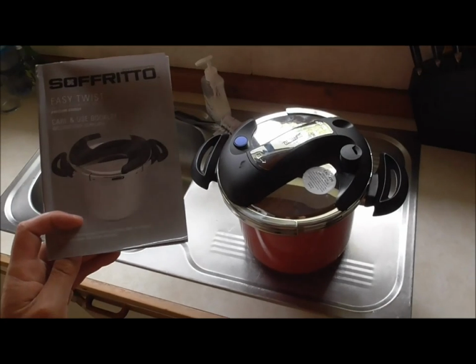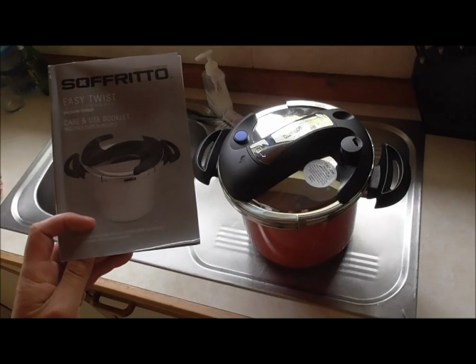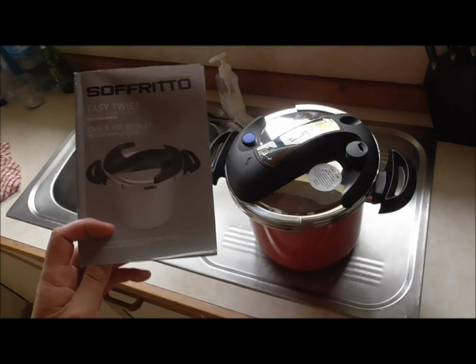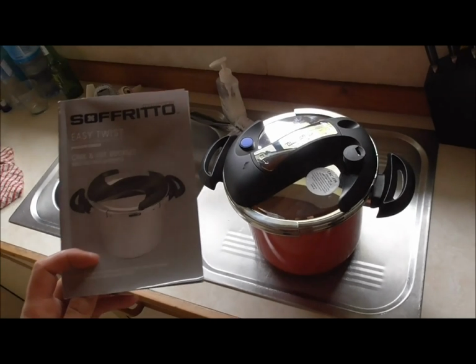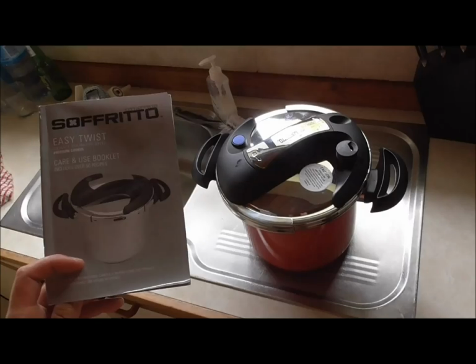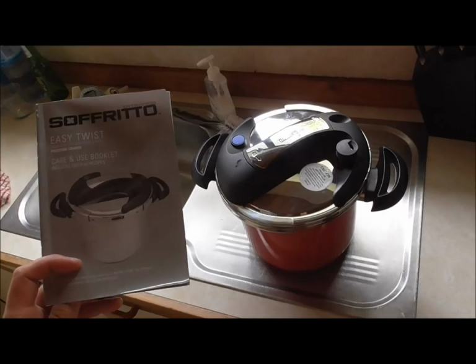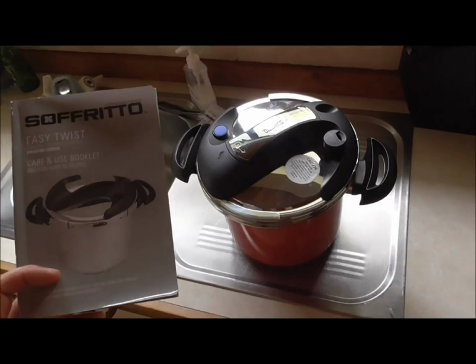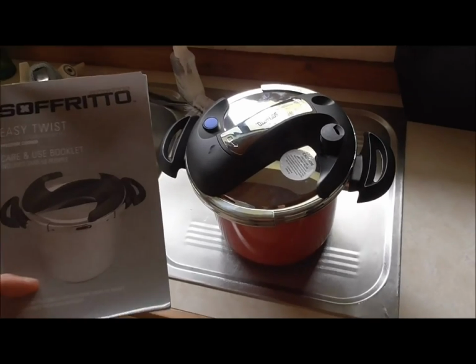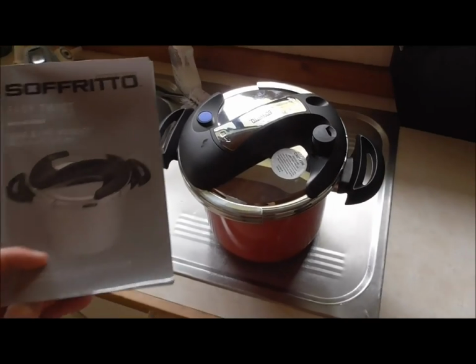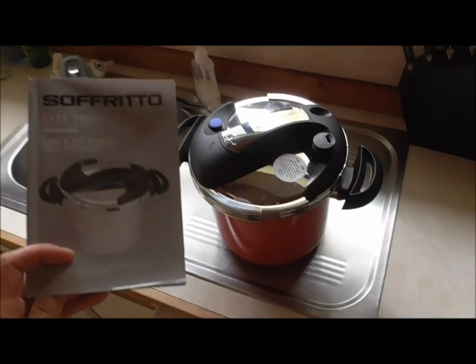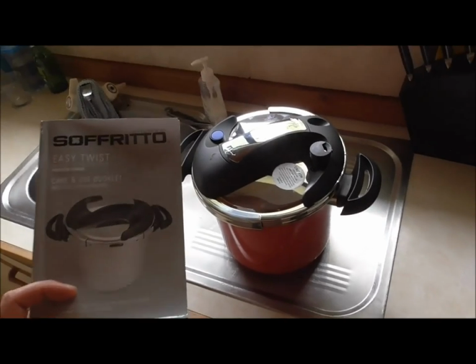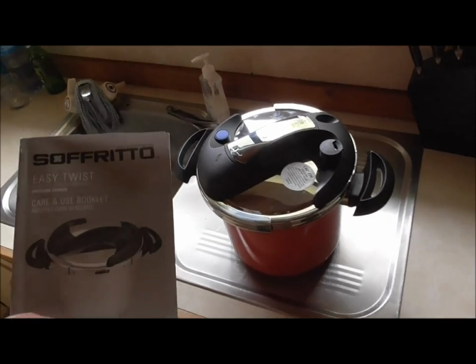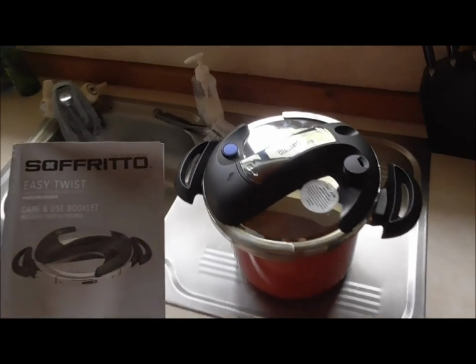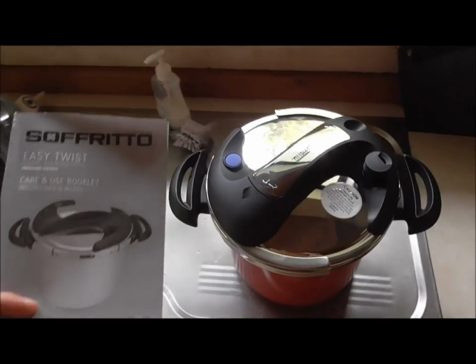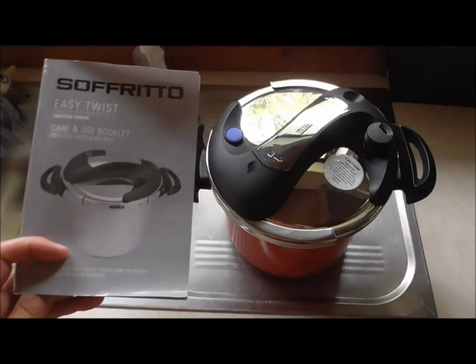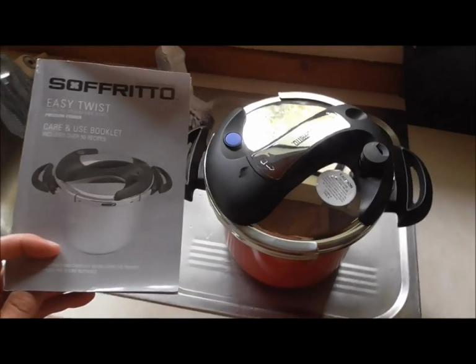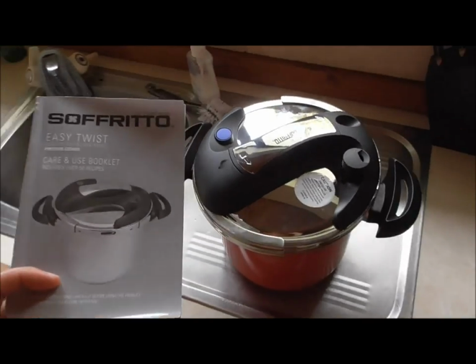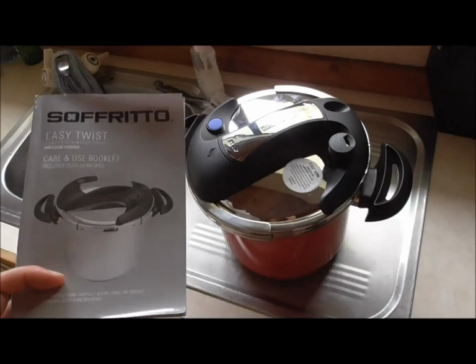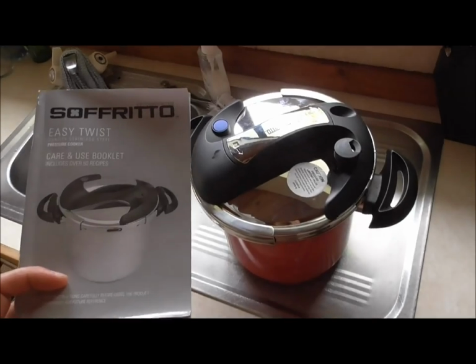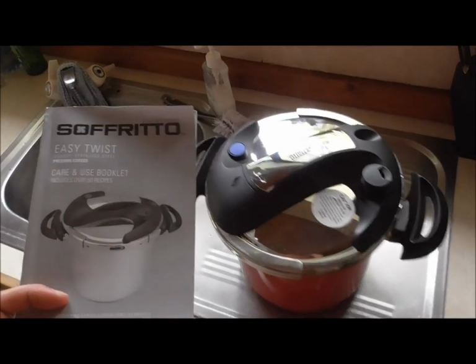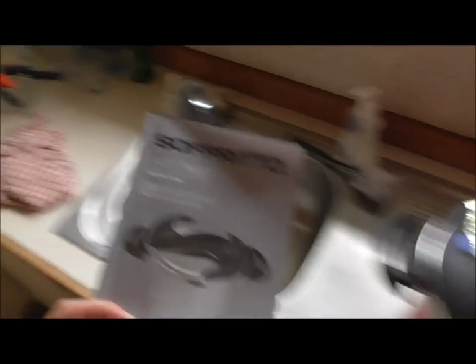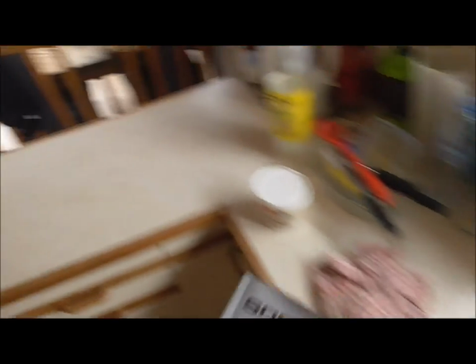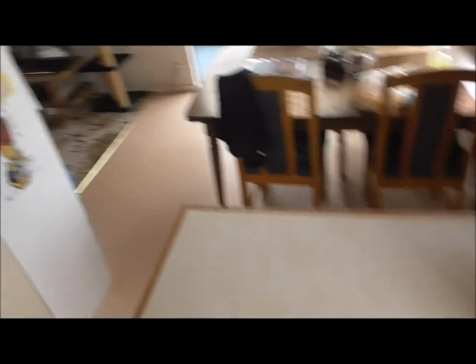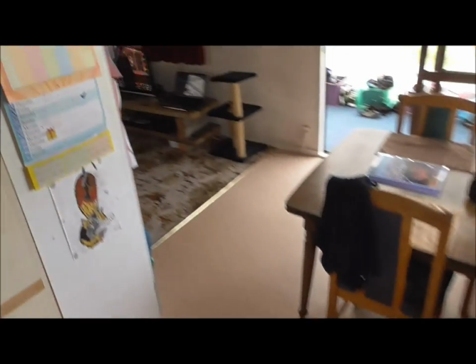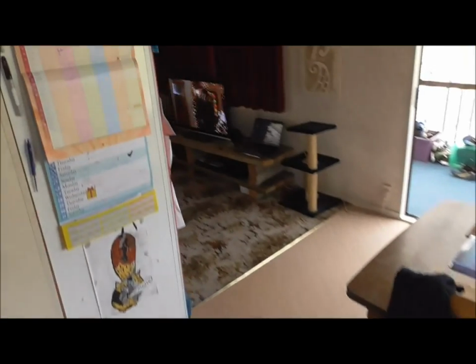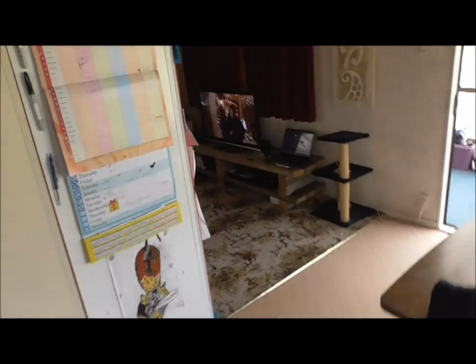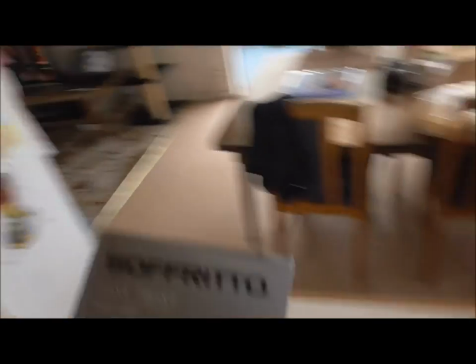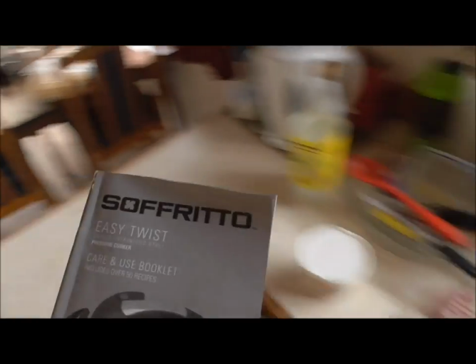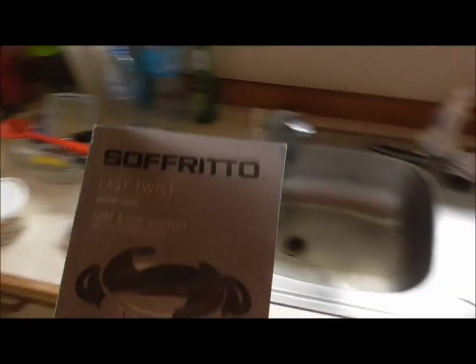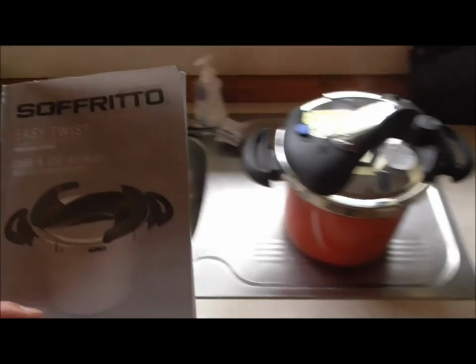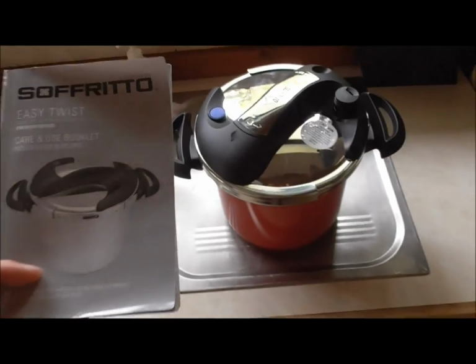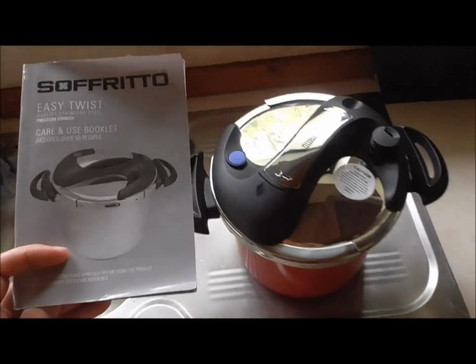Welcome back everybody. This video is how to use a pressure cooker. The noise in the background that you might hear is a movie going on at the moment.